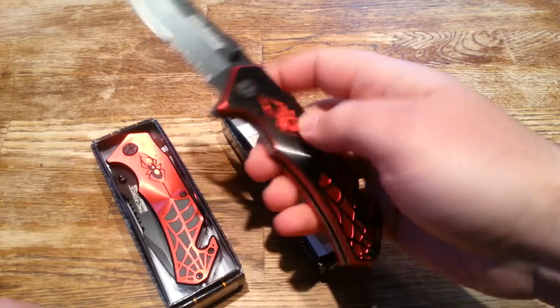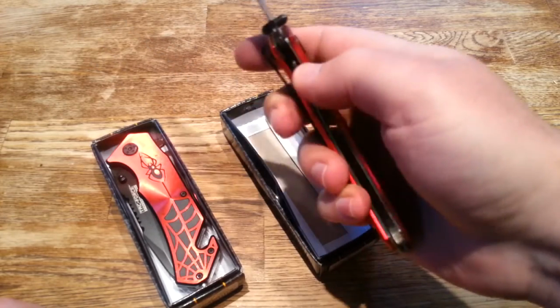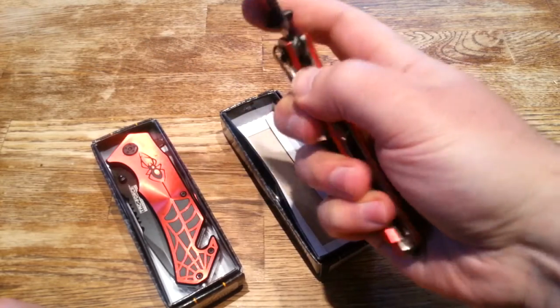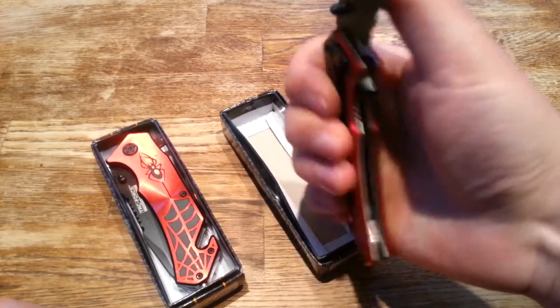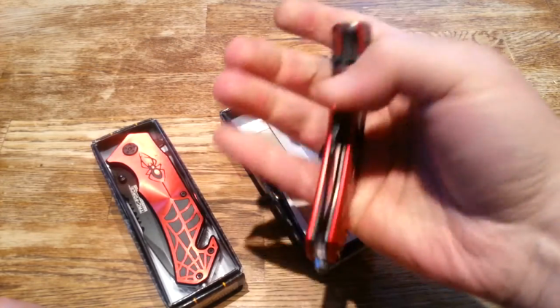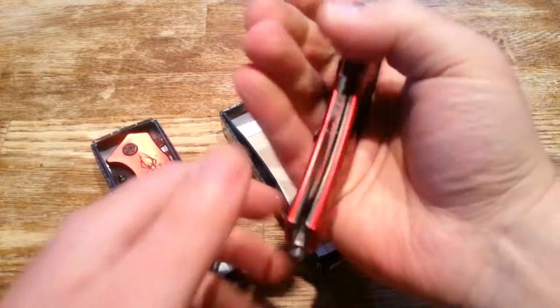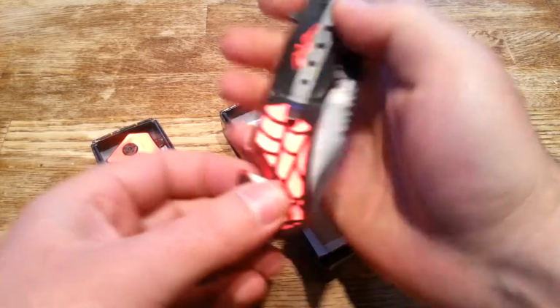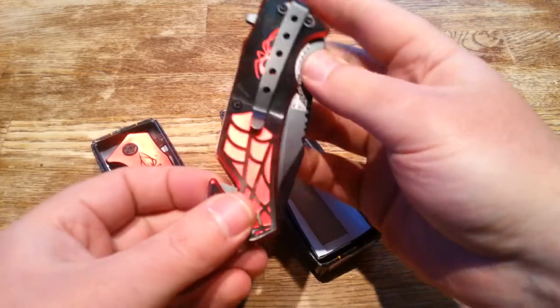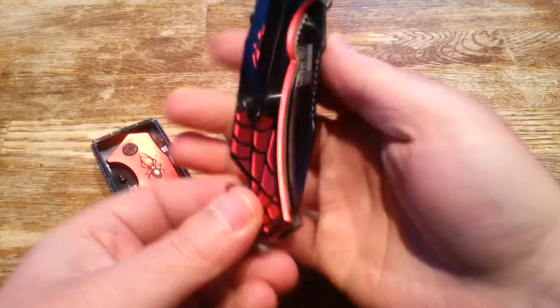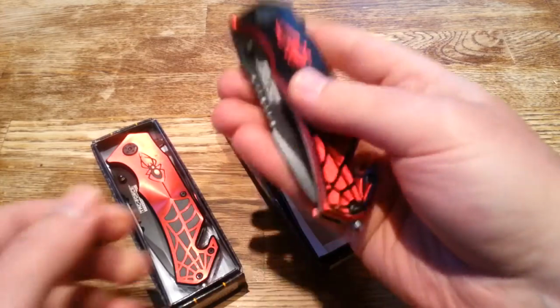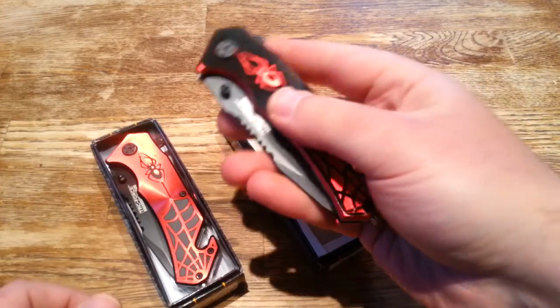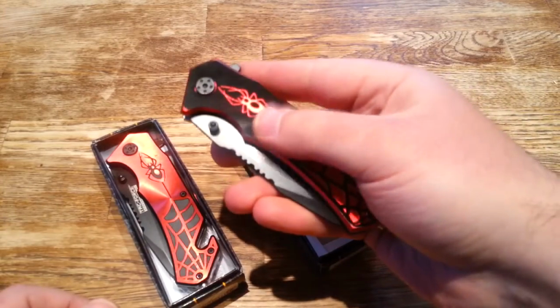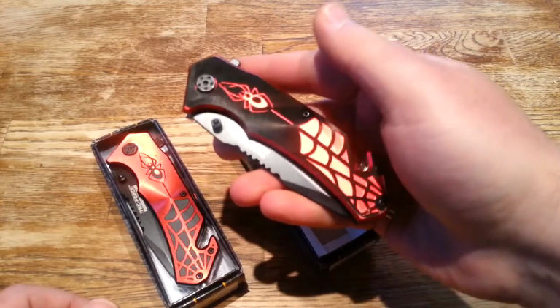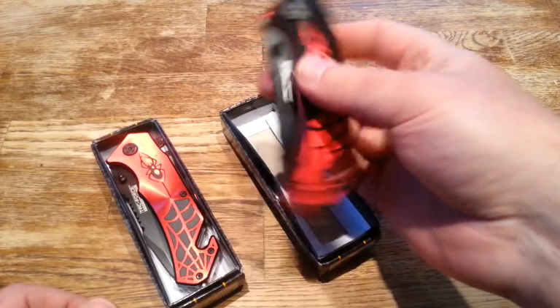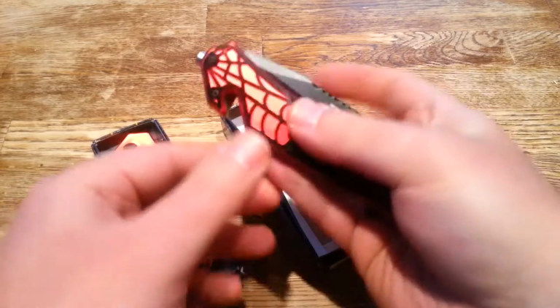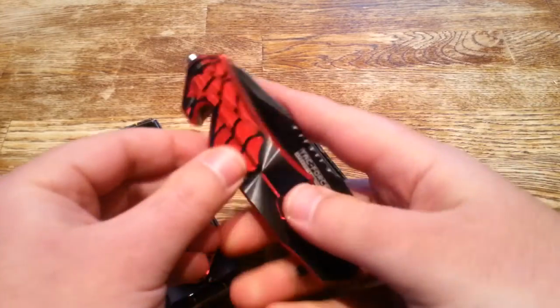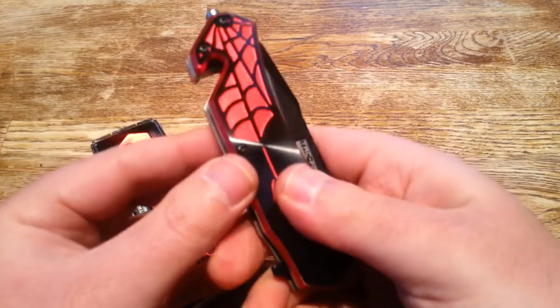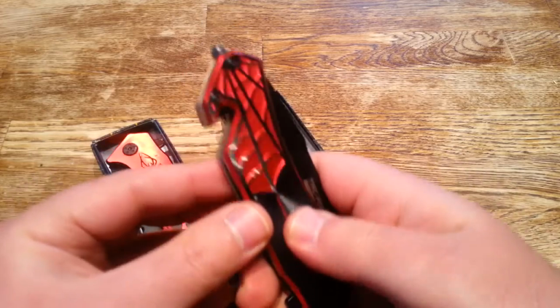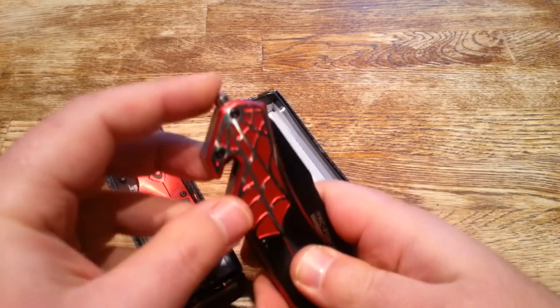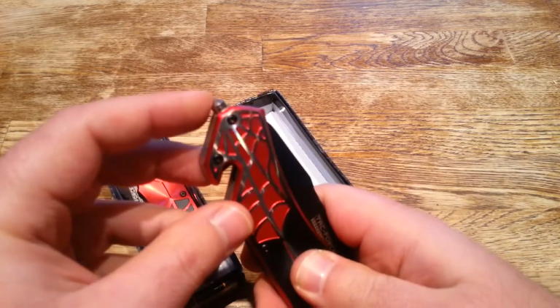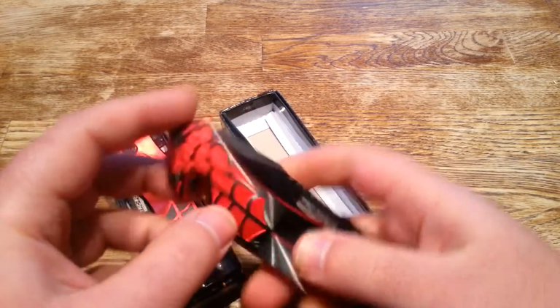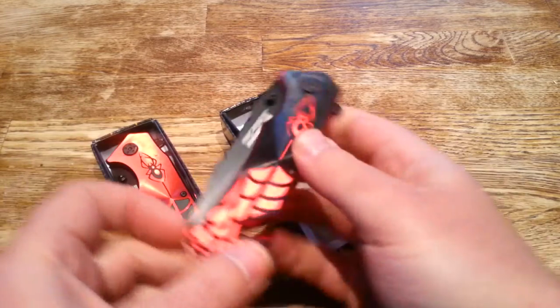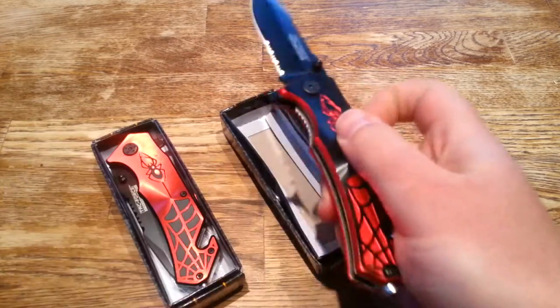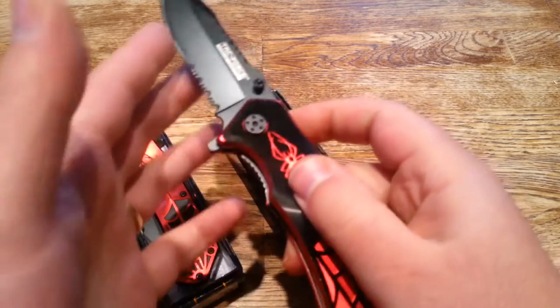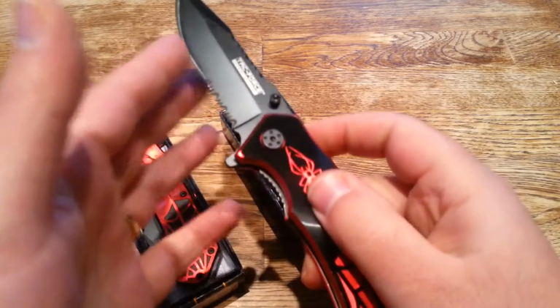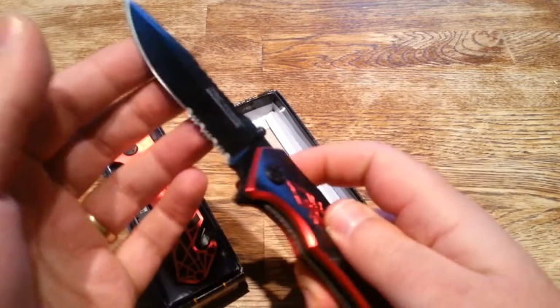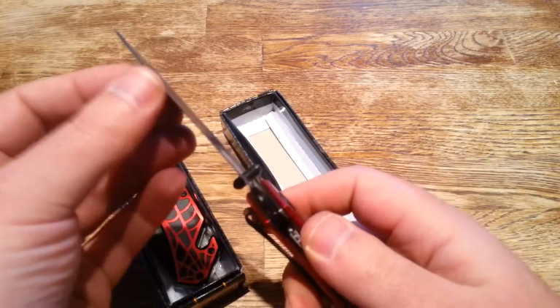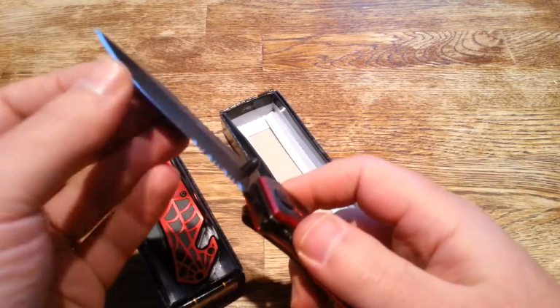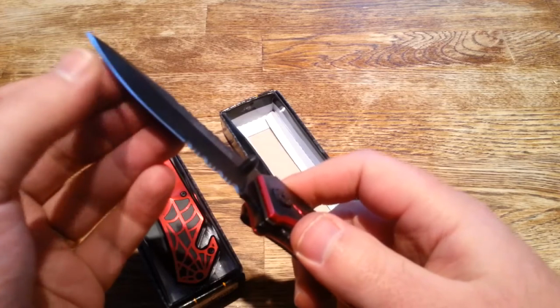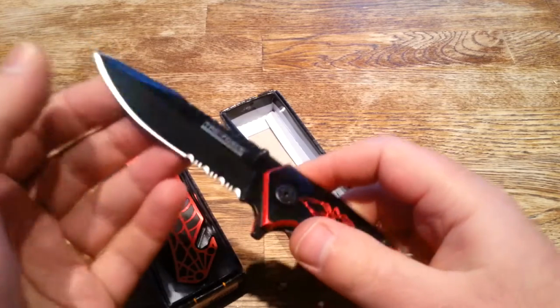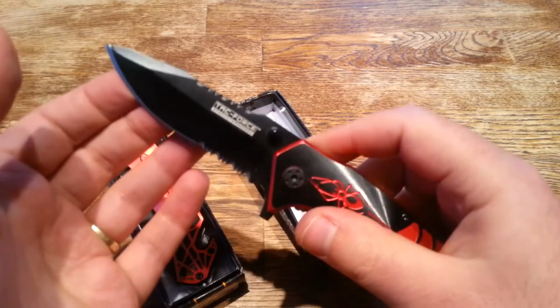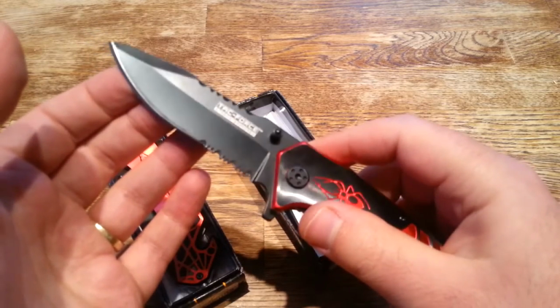If you're into Spider-Man or you just like a nice solid knife with a nice spring assist, it's got the seatbelt cutter for emergencies, it's got the glass breaker on it, and this thing is razor sharp right out of the box — this isn't going to need any kind of sharpening.